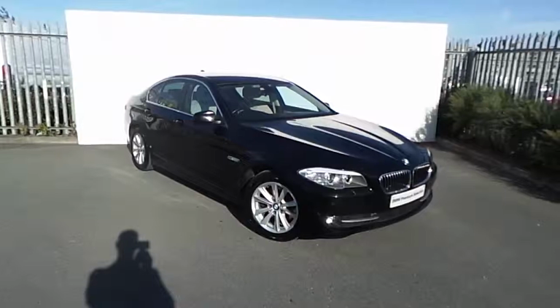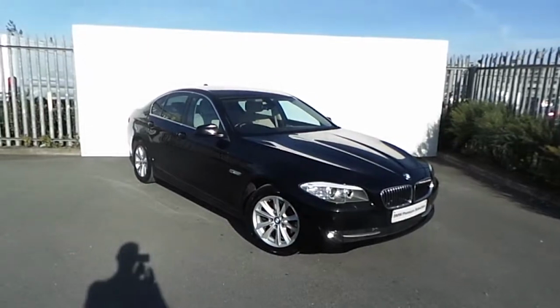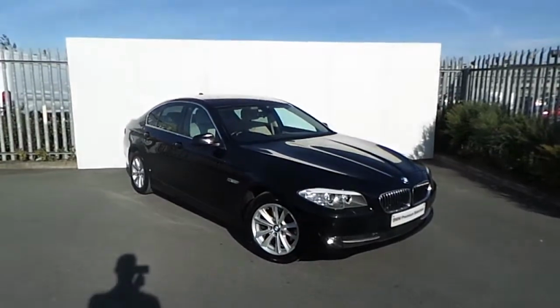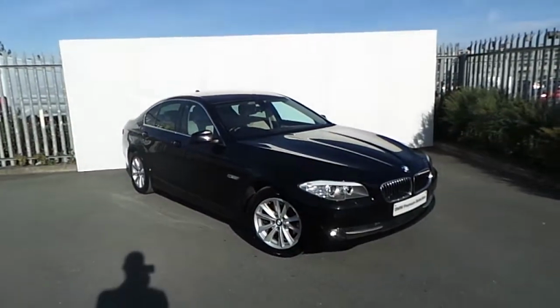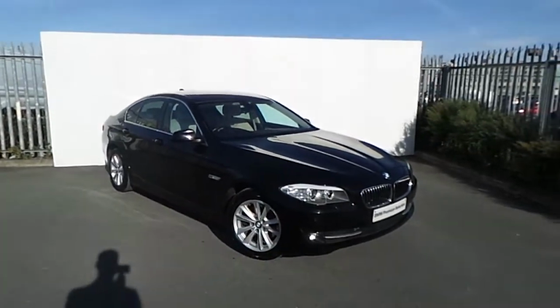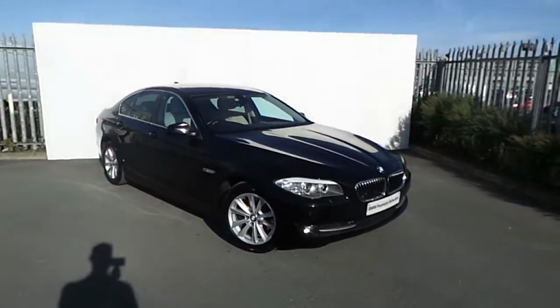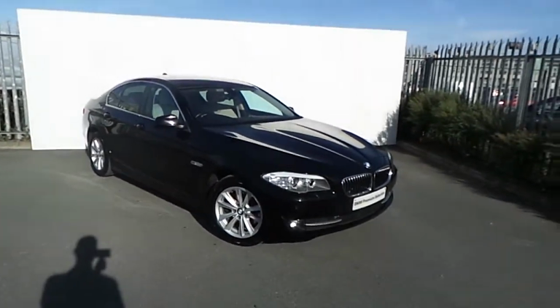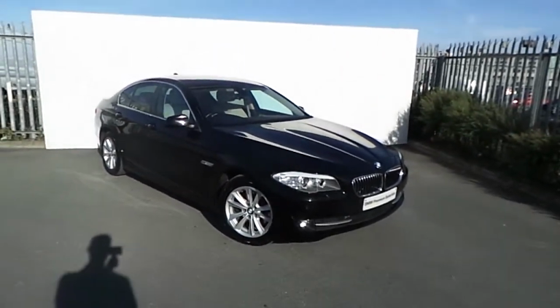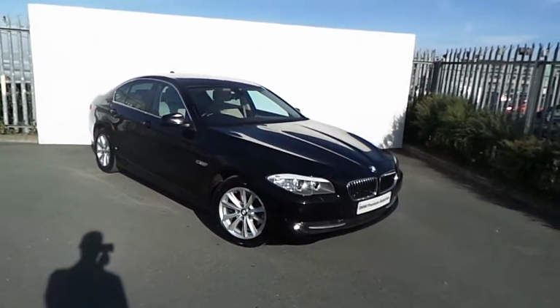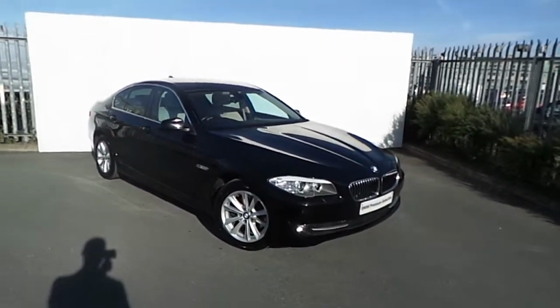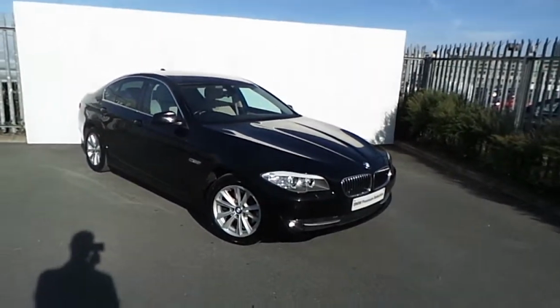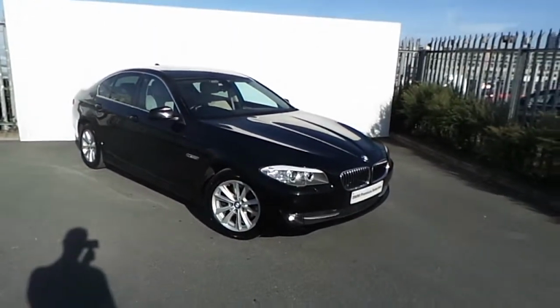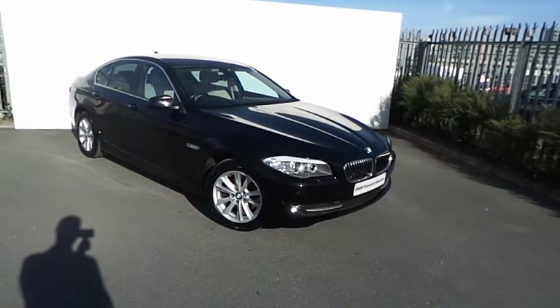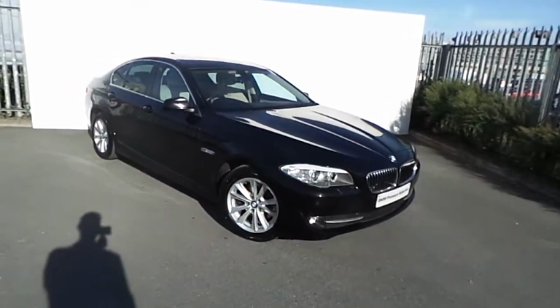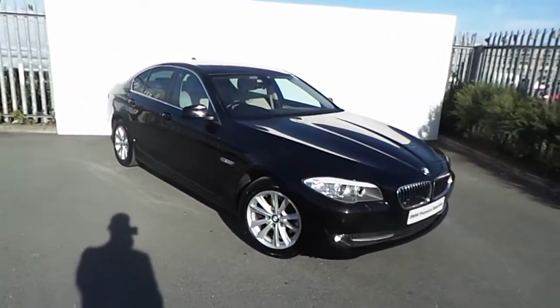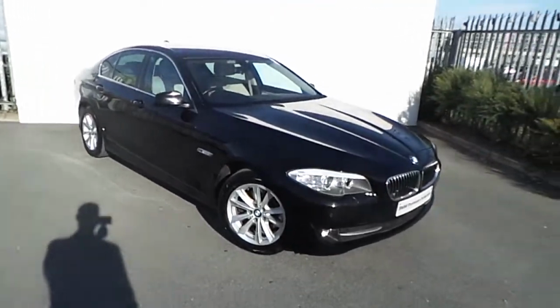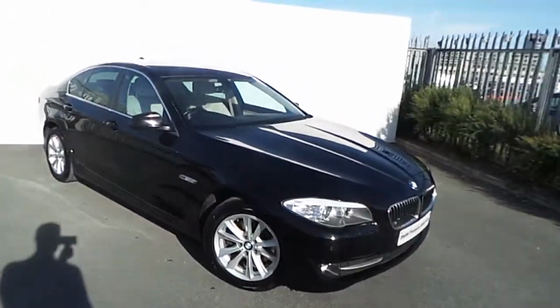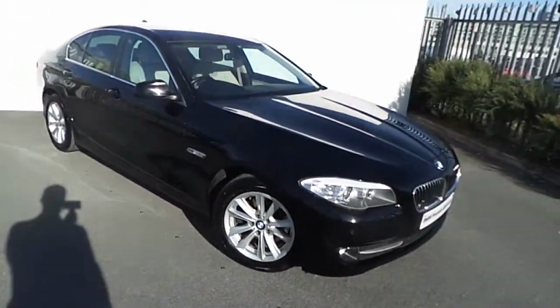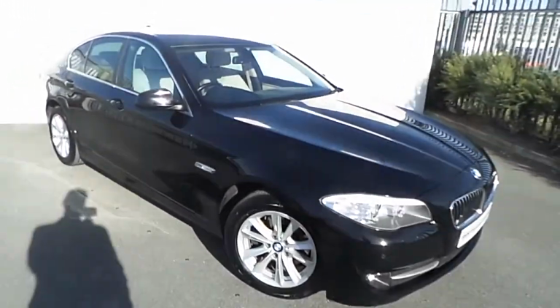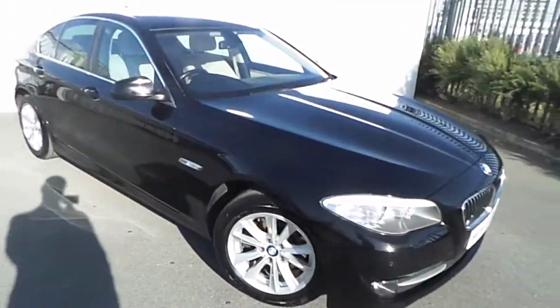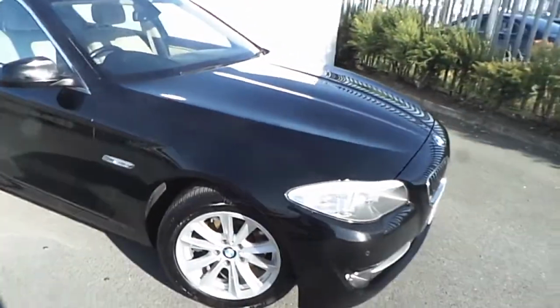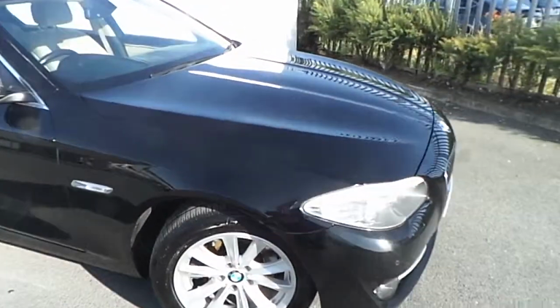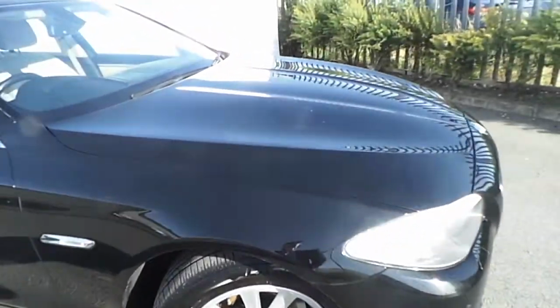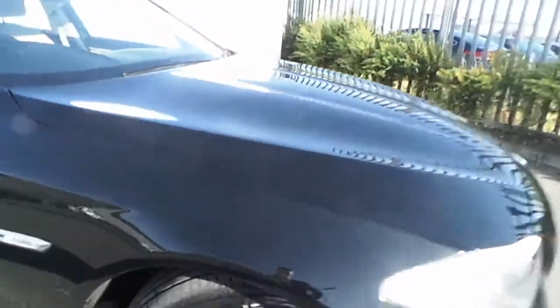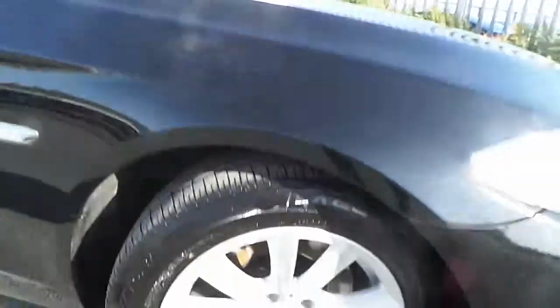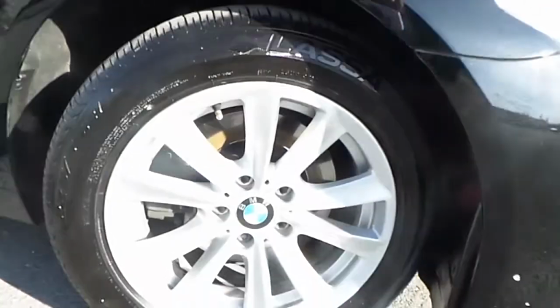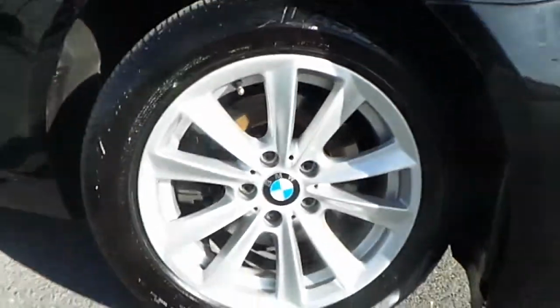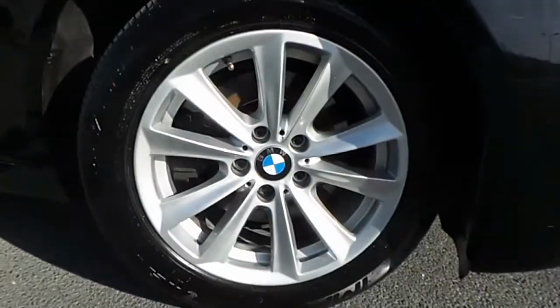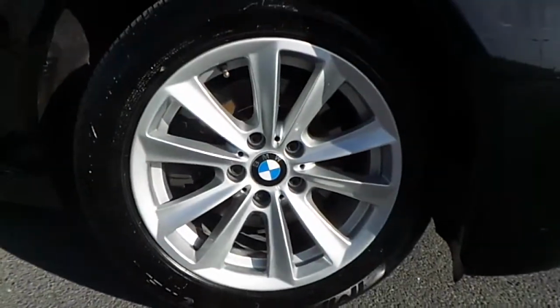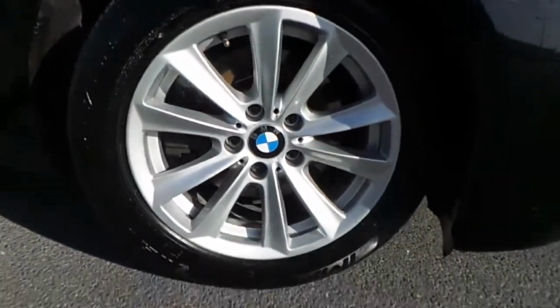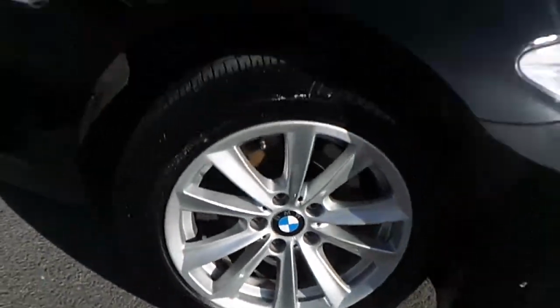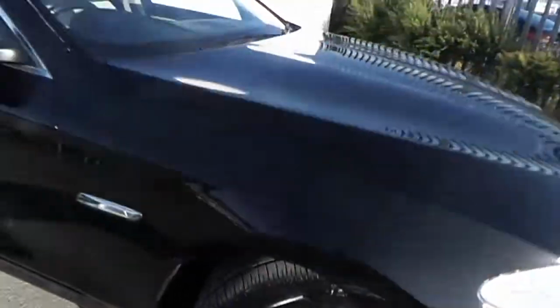Jay from Joe Duffy's here with the newest addition to our BMW Premium selection. This car is a BMW 520D Efficient Dynamics, presented in jet black with stylish 17-inch multi-spoke alloy wheels.